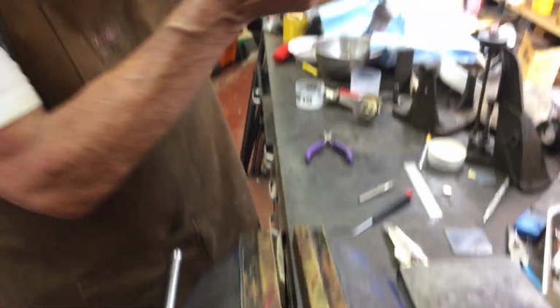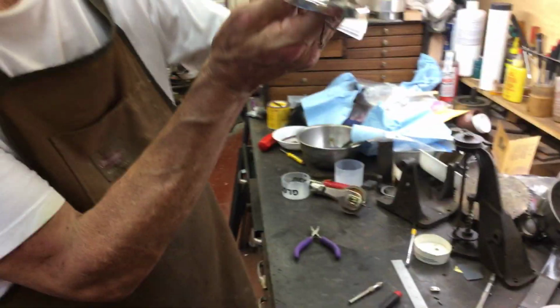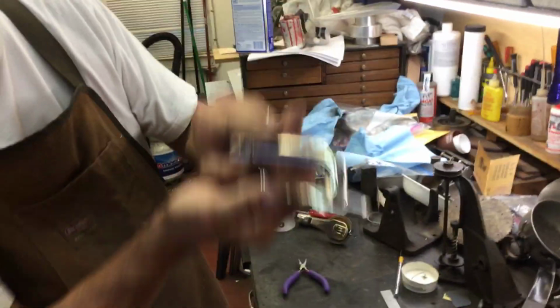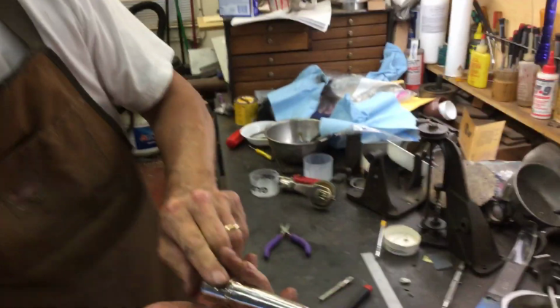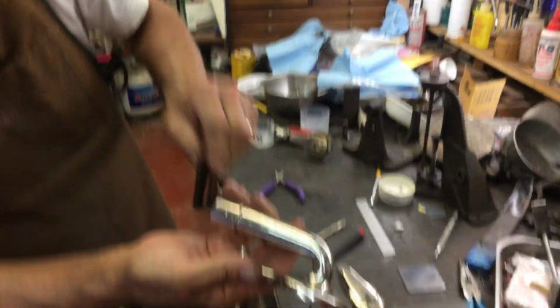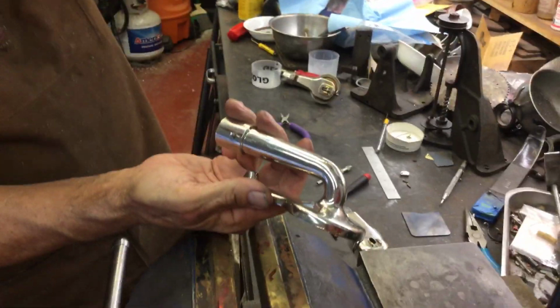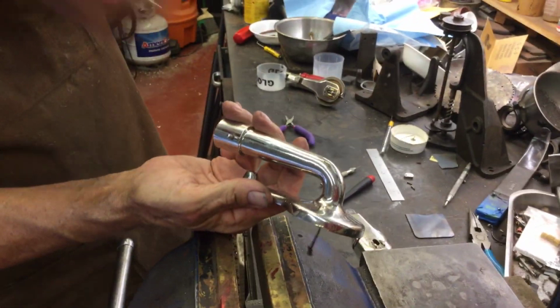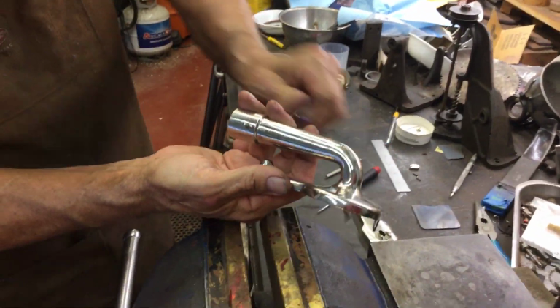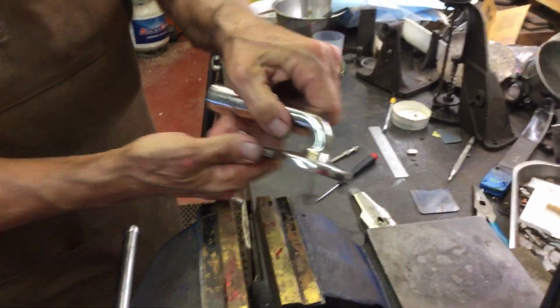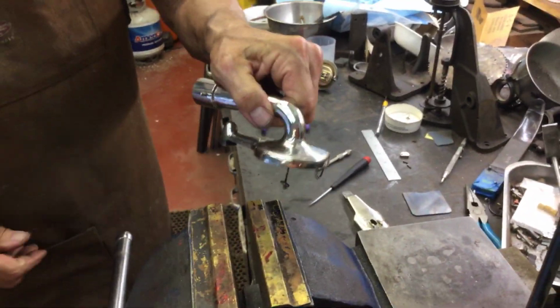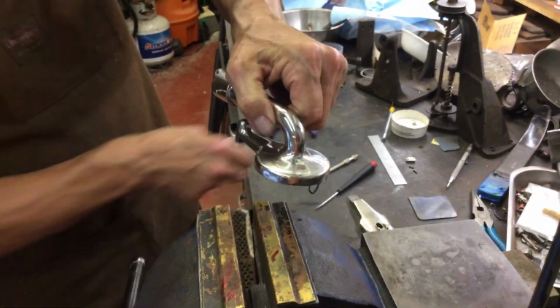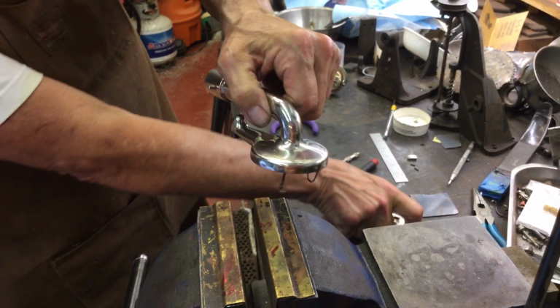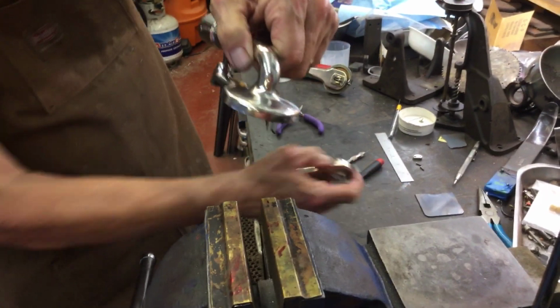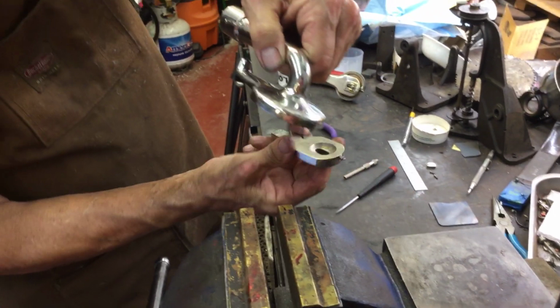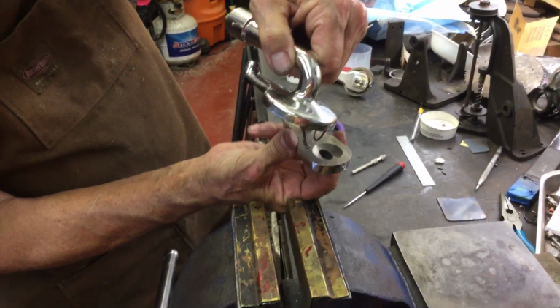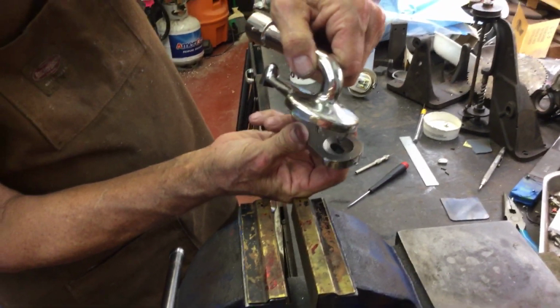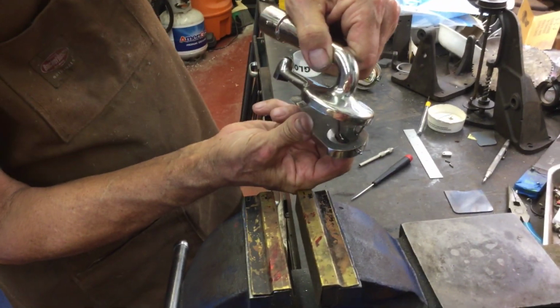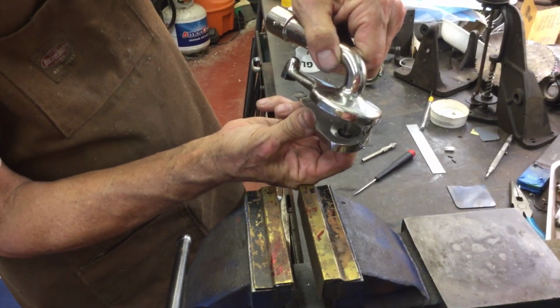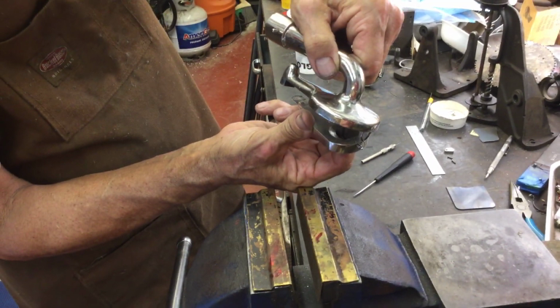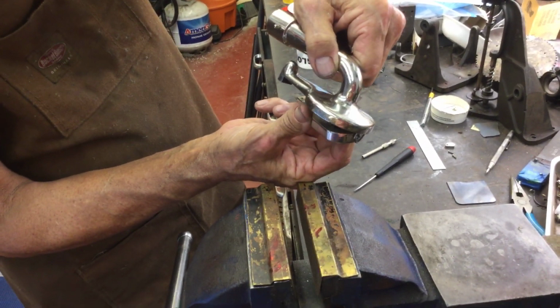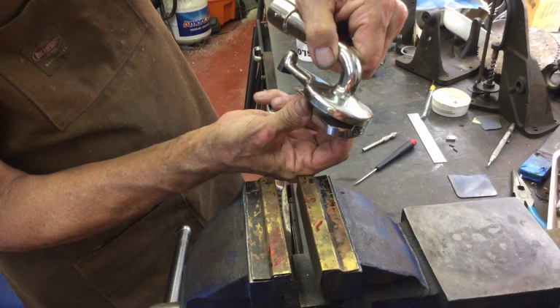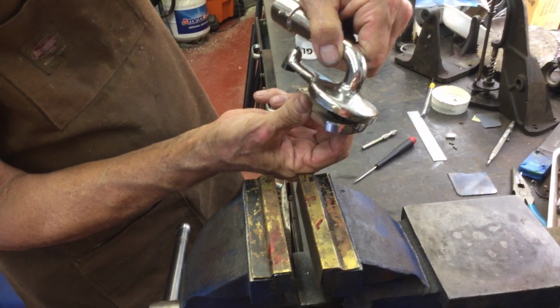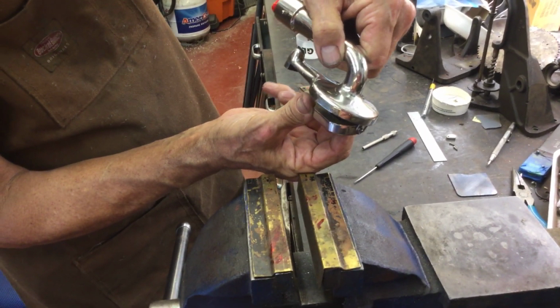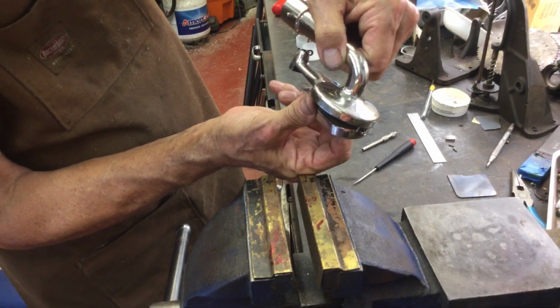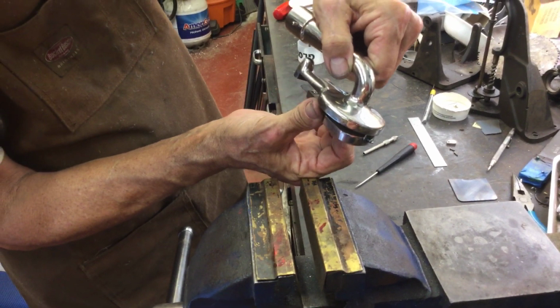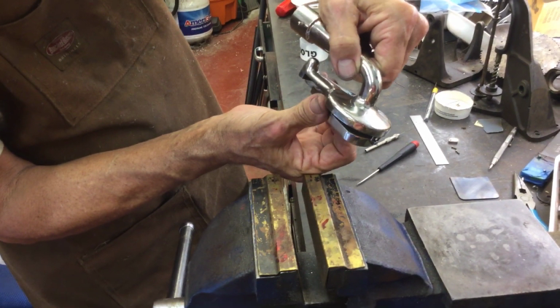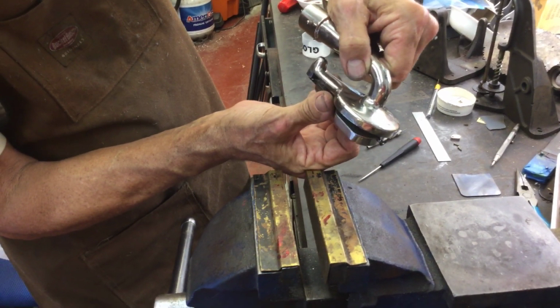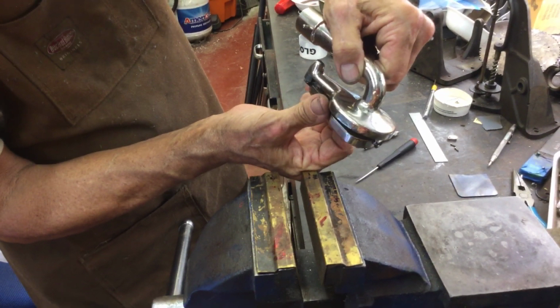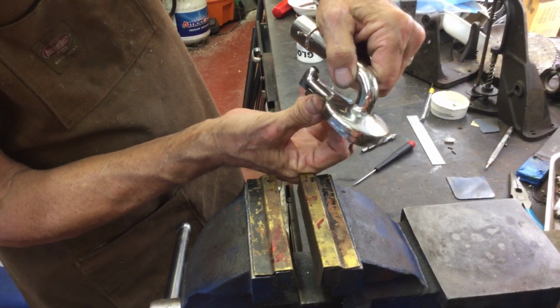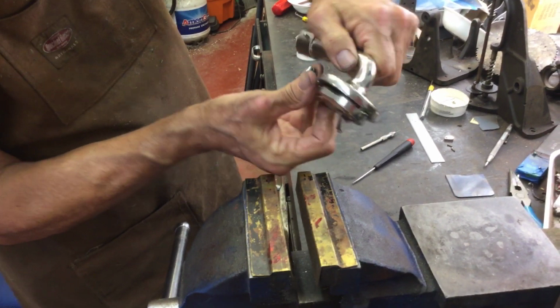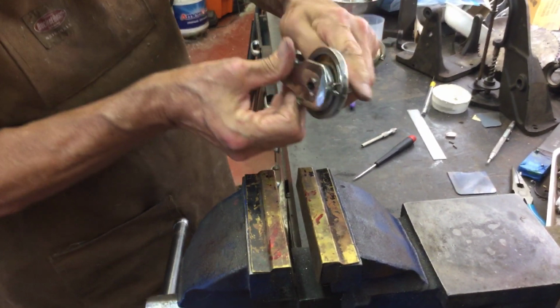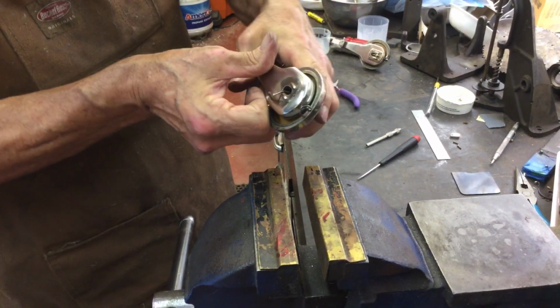You're going to drop the T down like this. You're going to insert it through the hole of the weight. Stick the pin in — just like that.